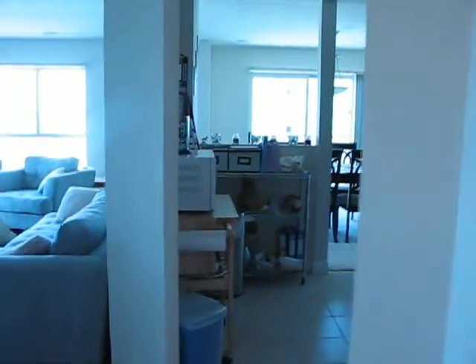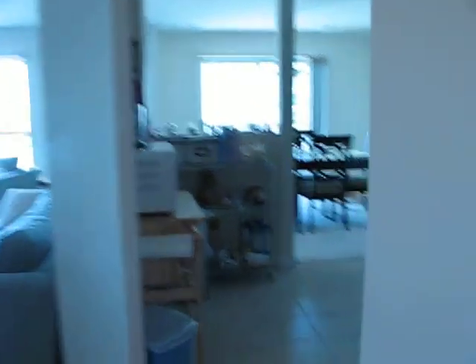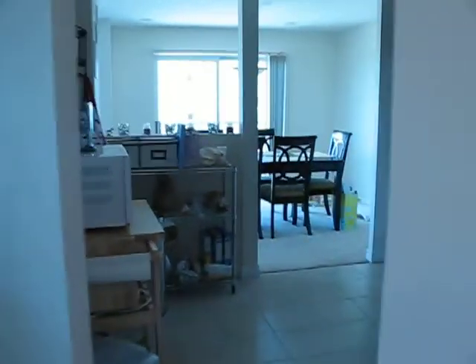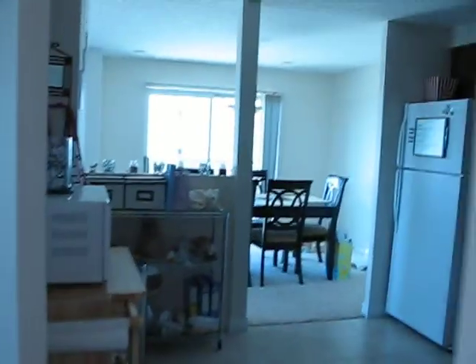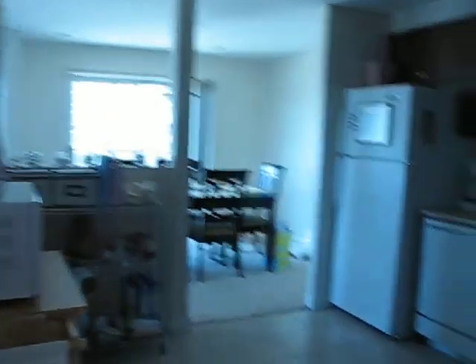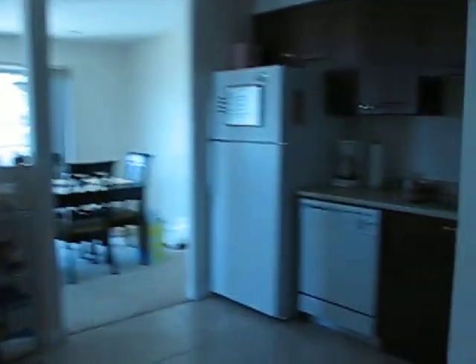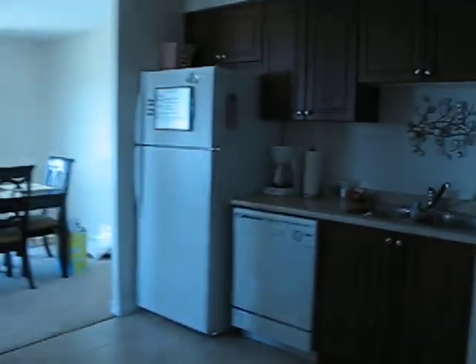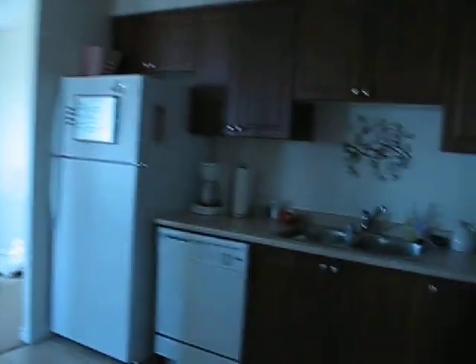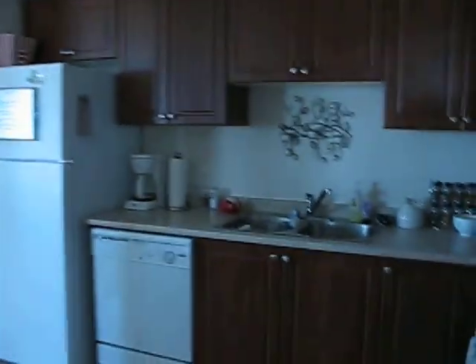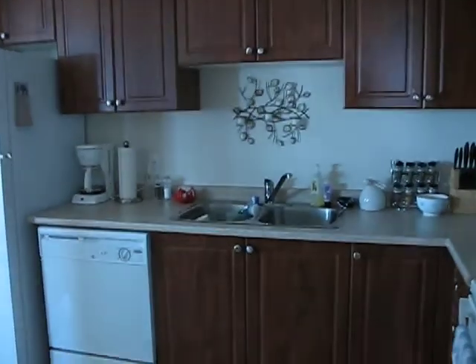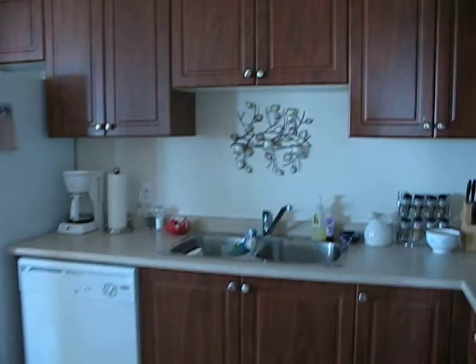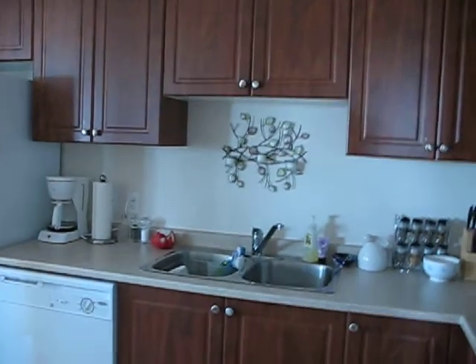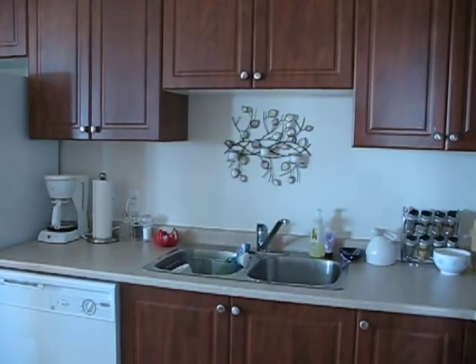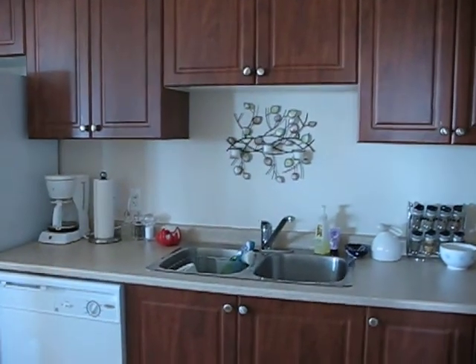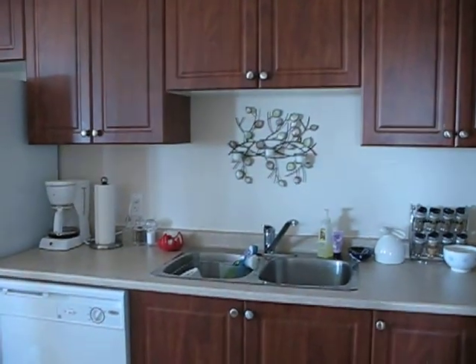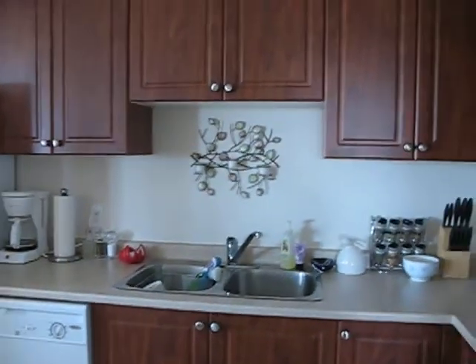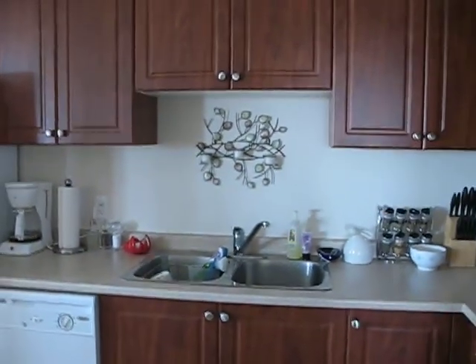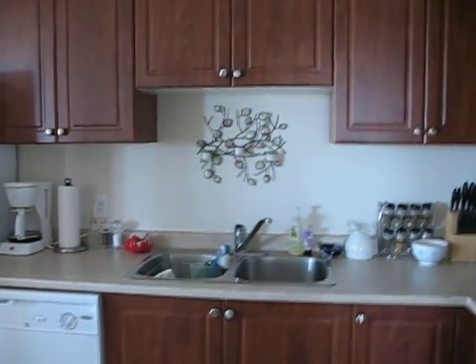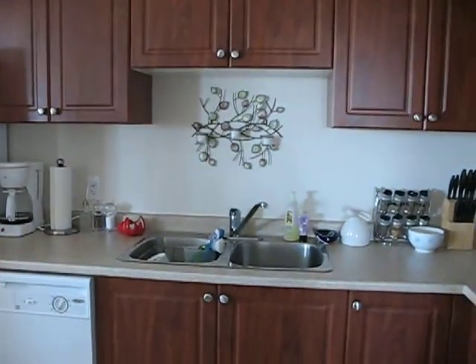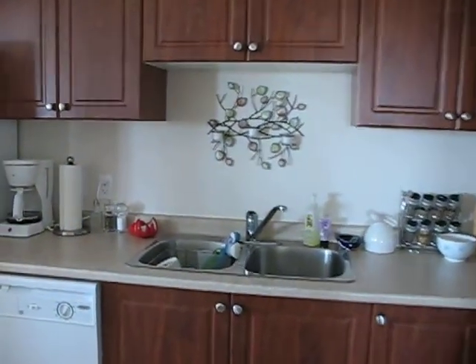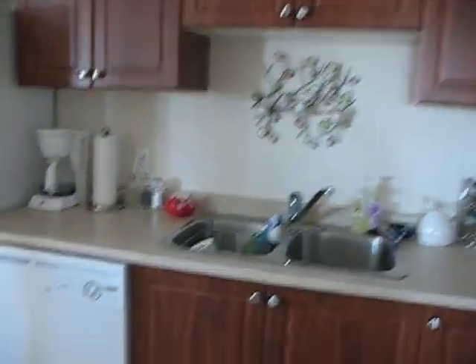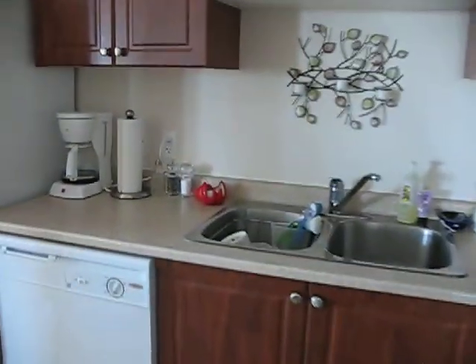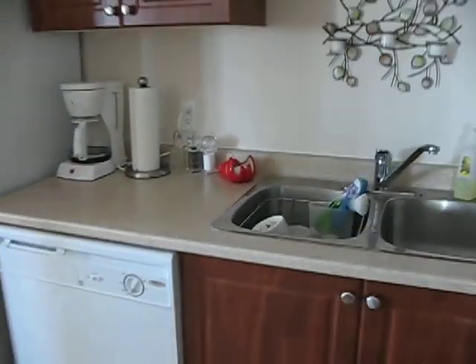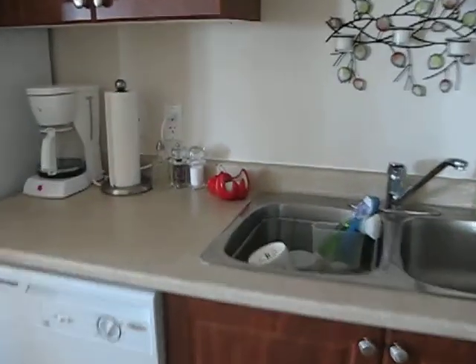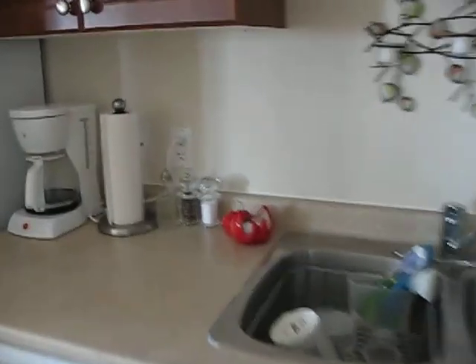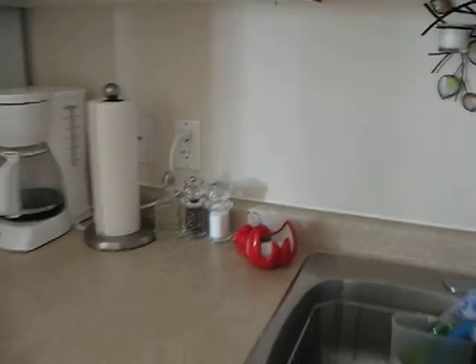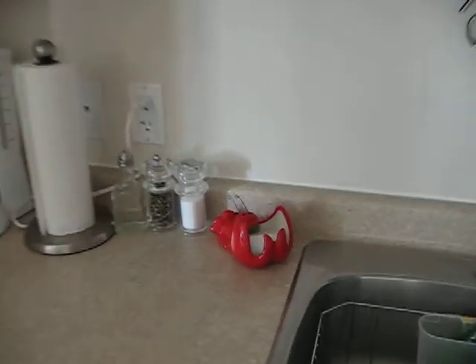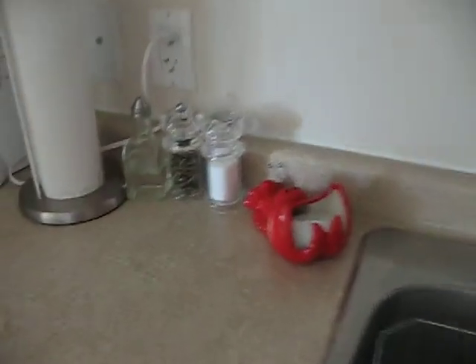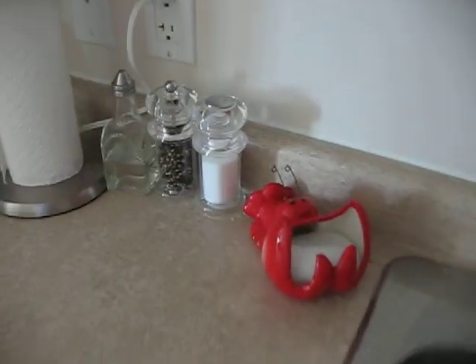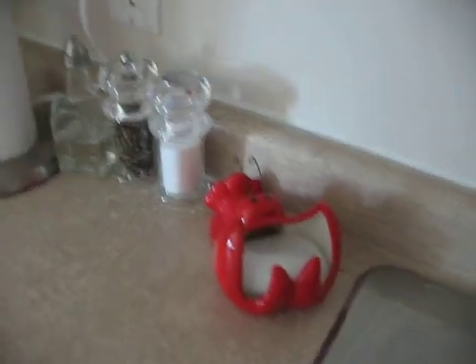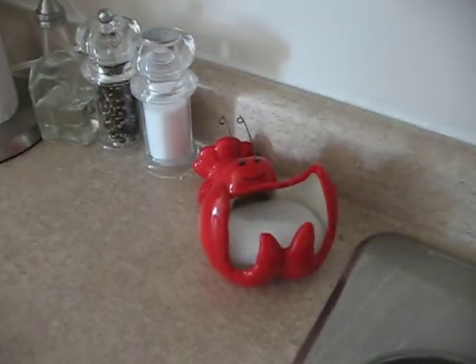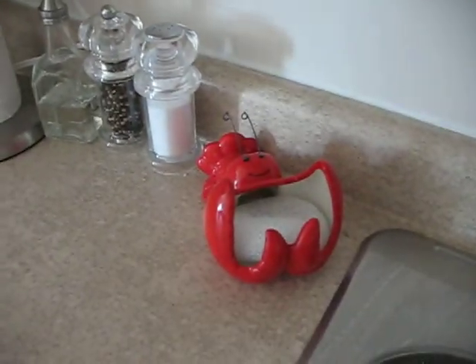In the kitchen, just a couple things have changed. I added that wall sconce and Bobster Dude.